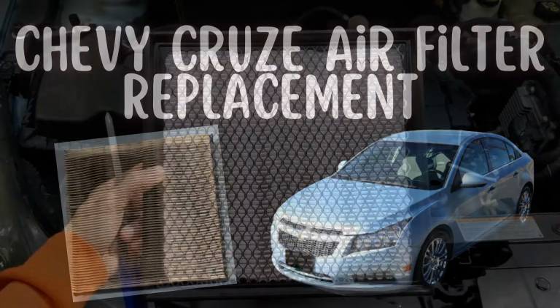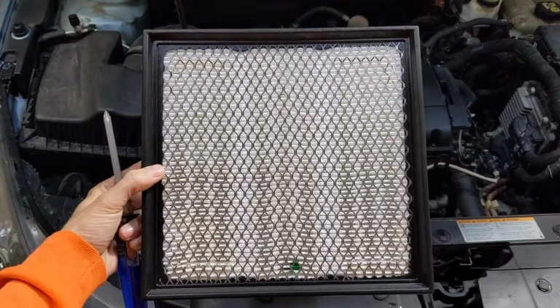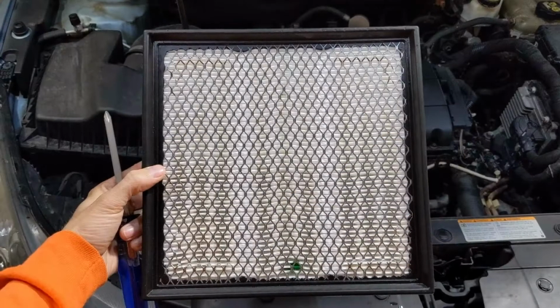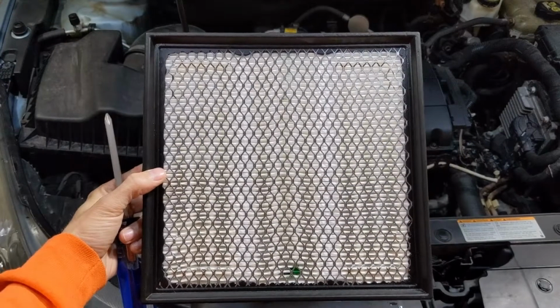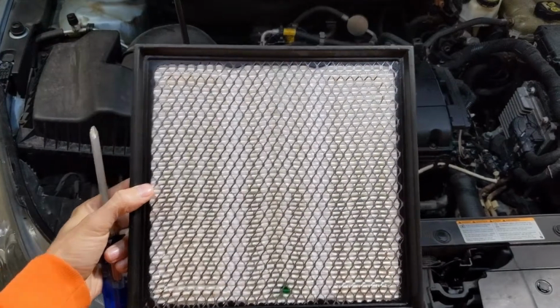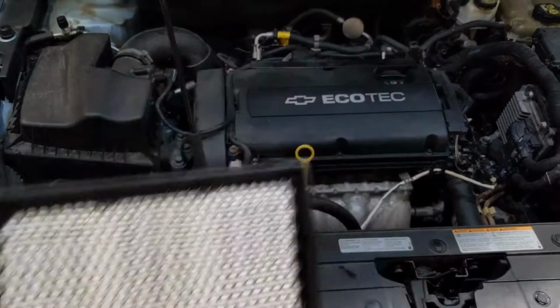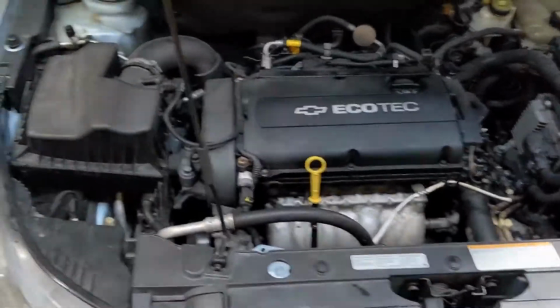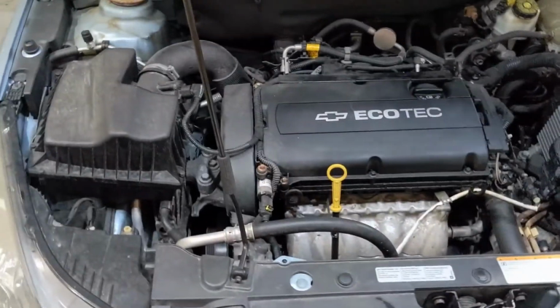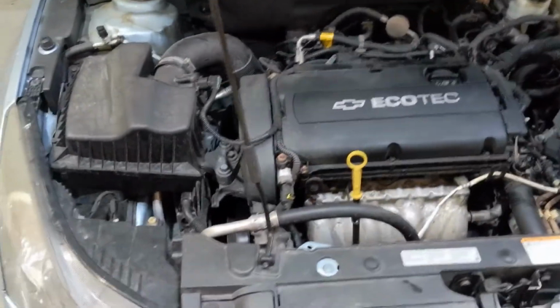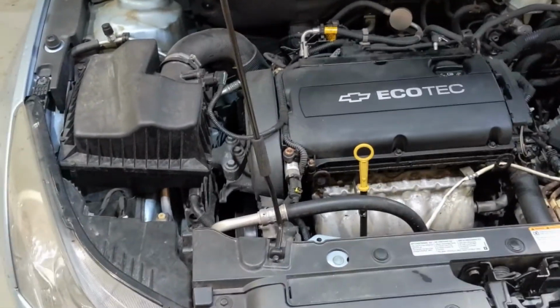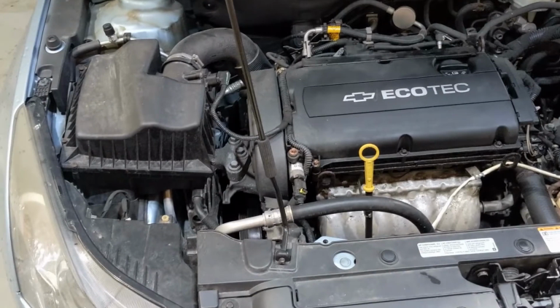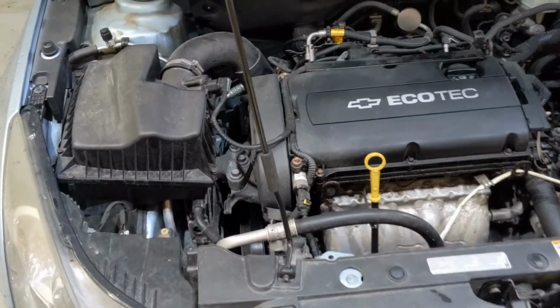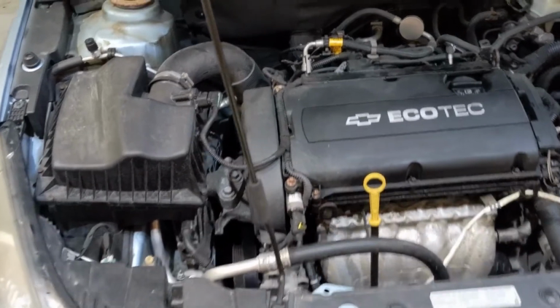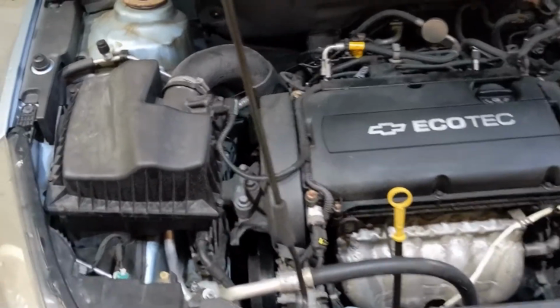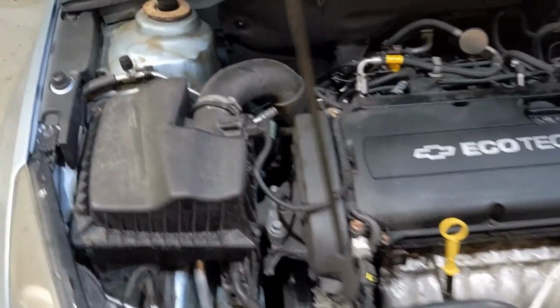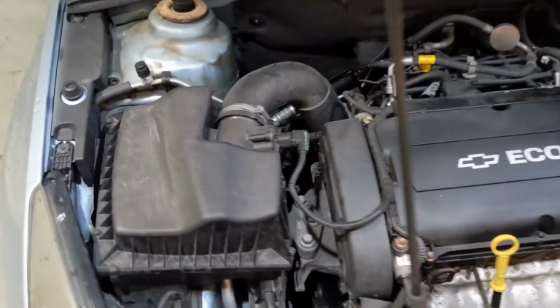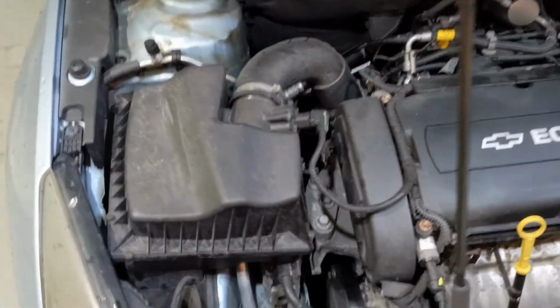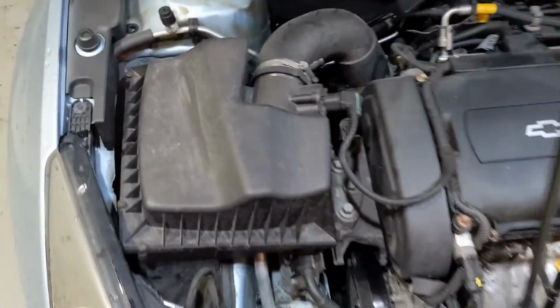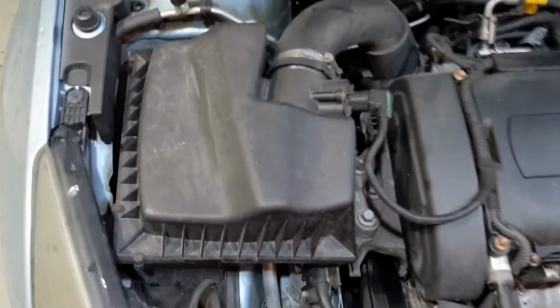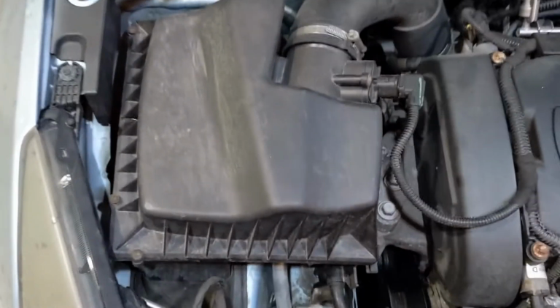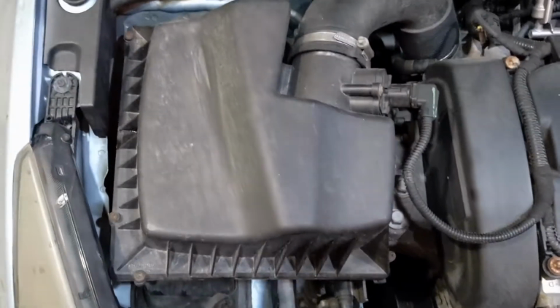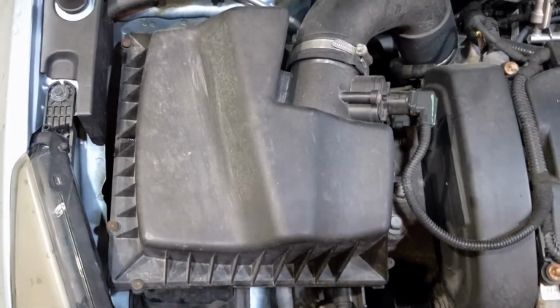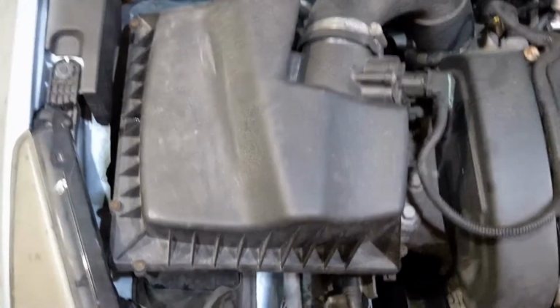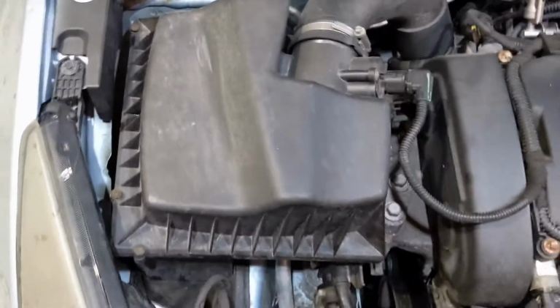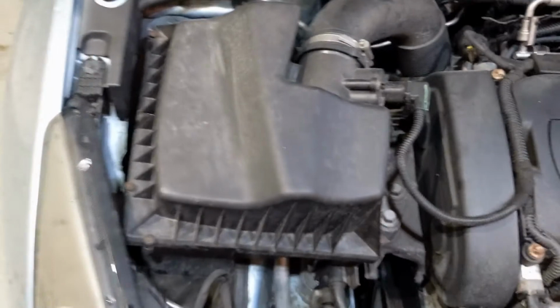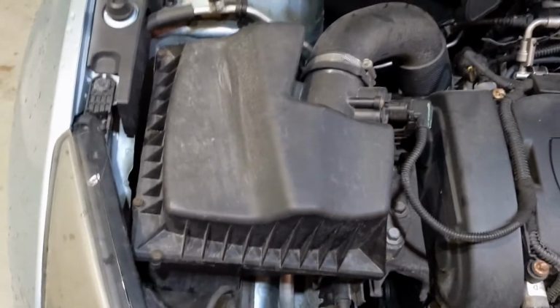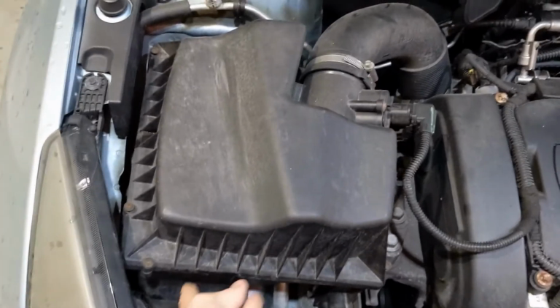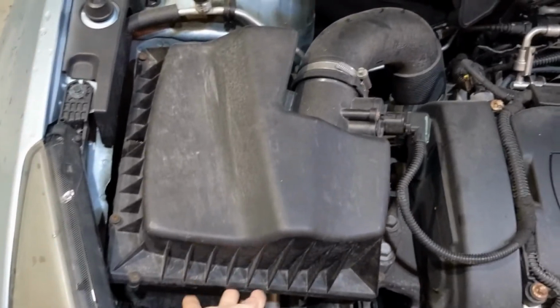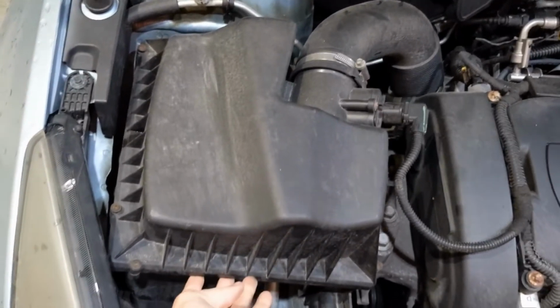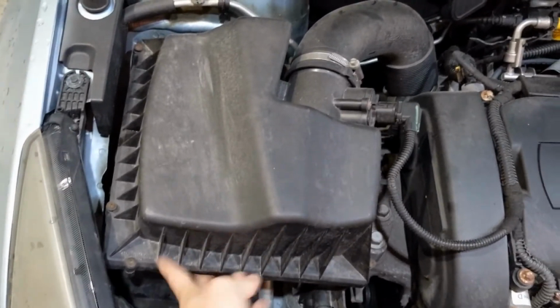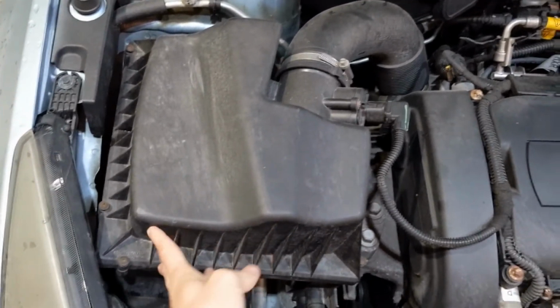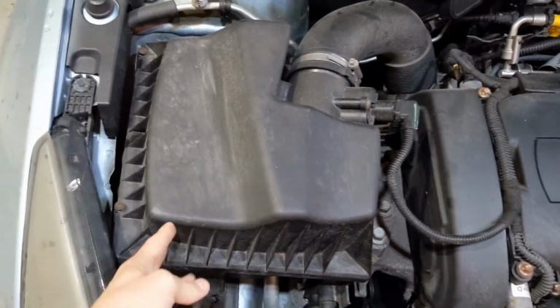To change the air filter in a Chevy Cruze 1.8 liter, you're going to need to go over to the air filter box and take the top off of this housing.